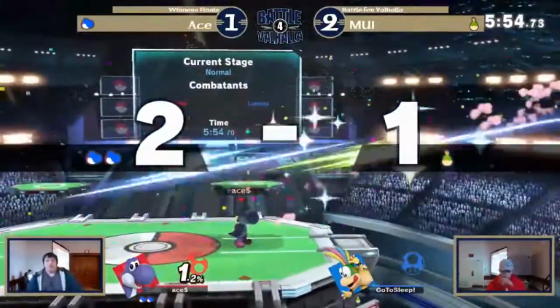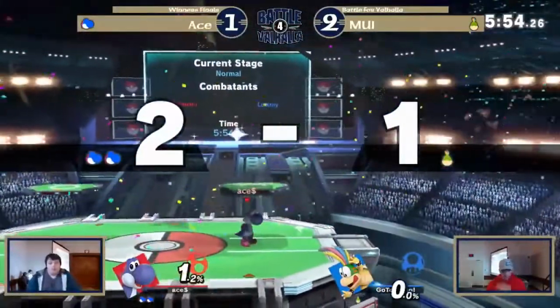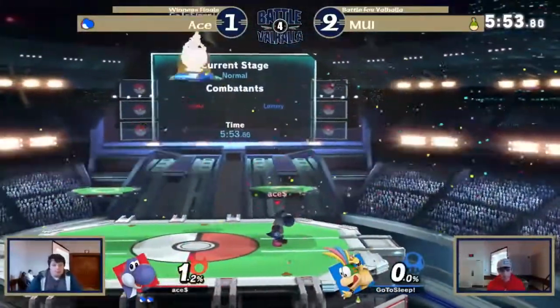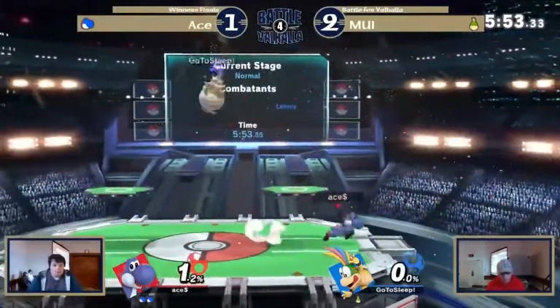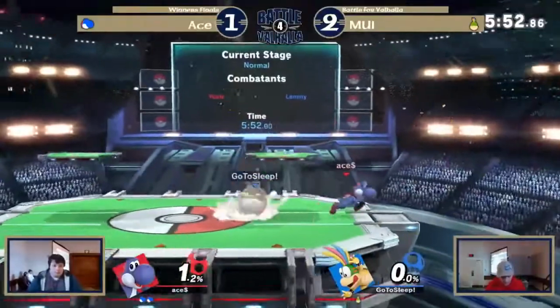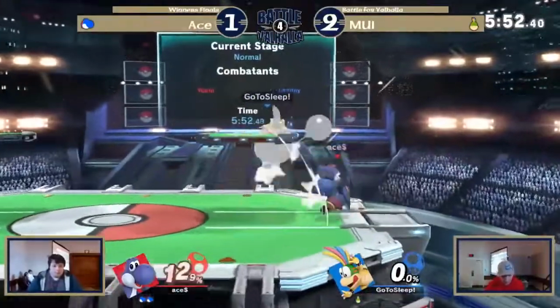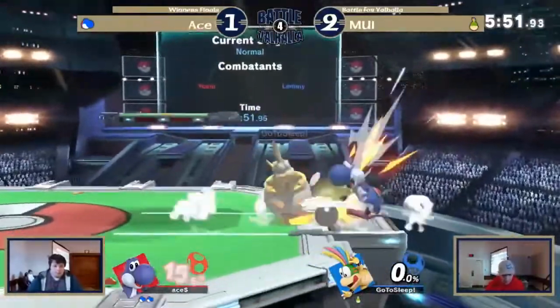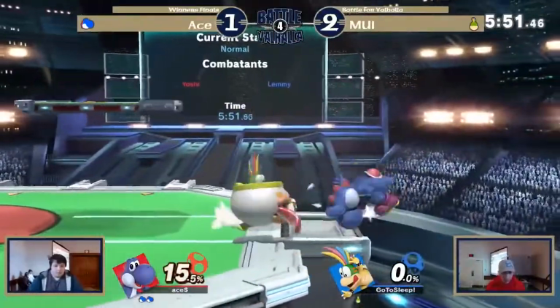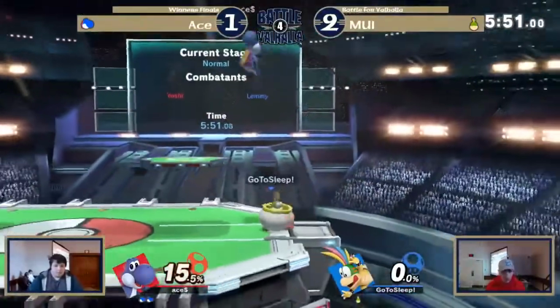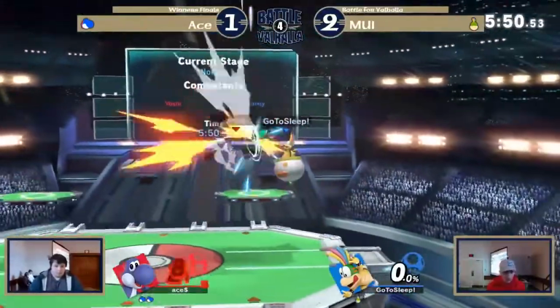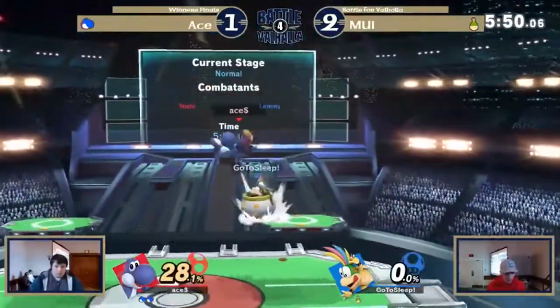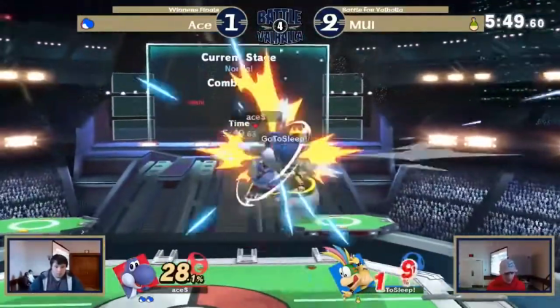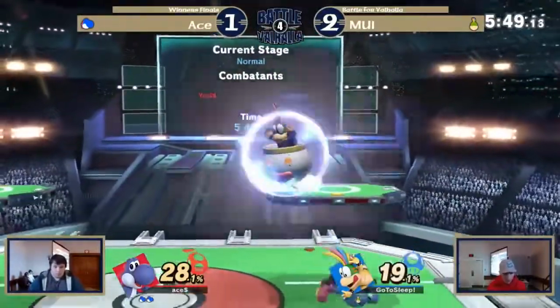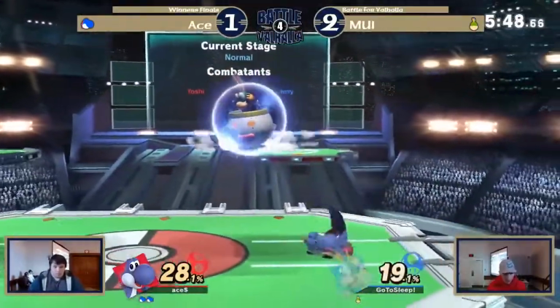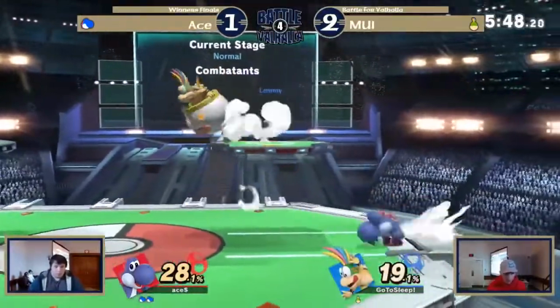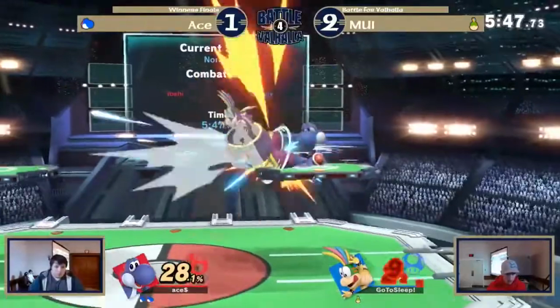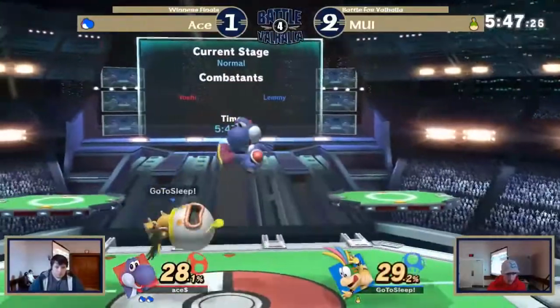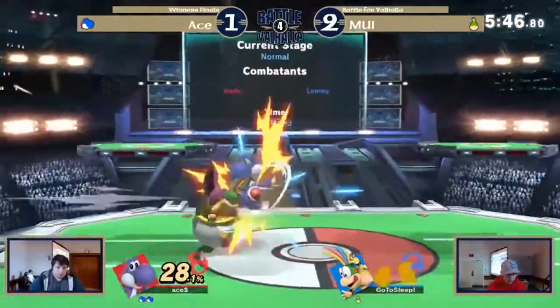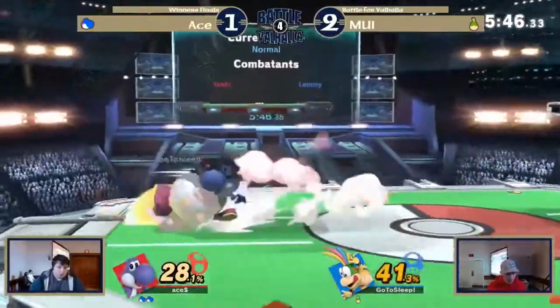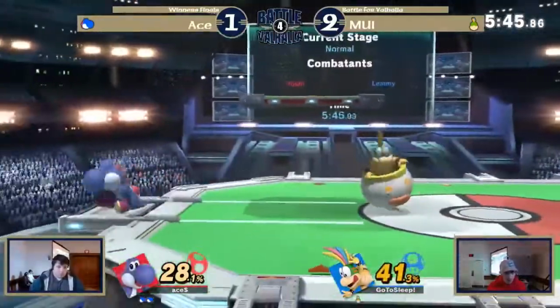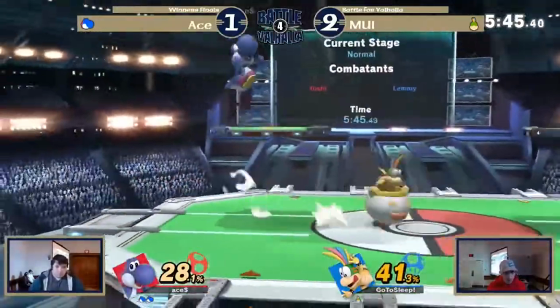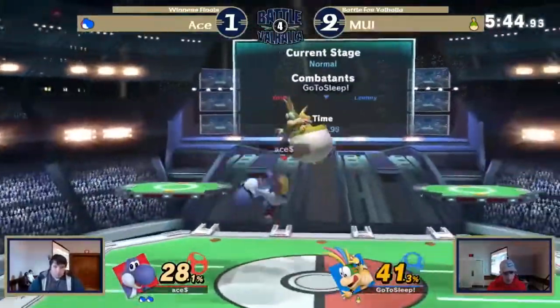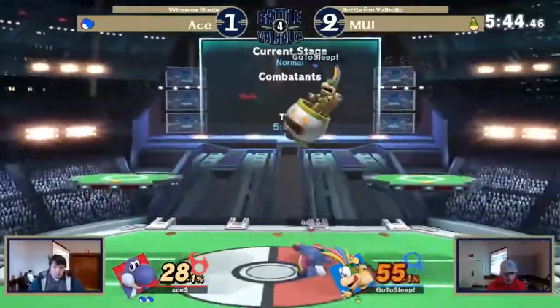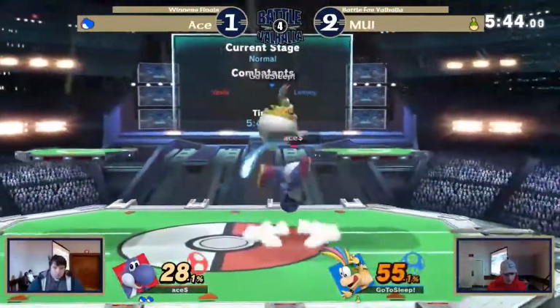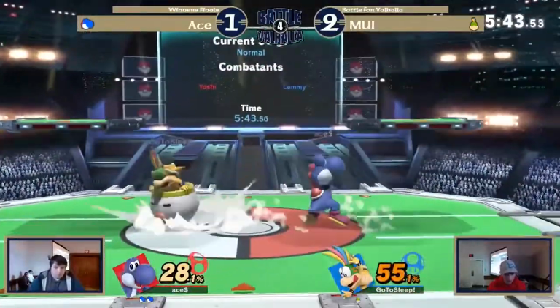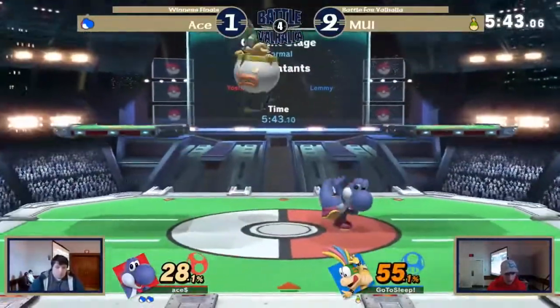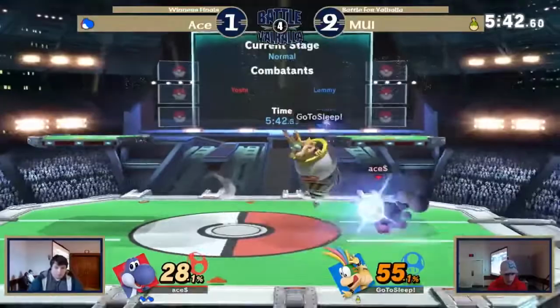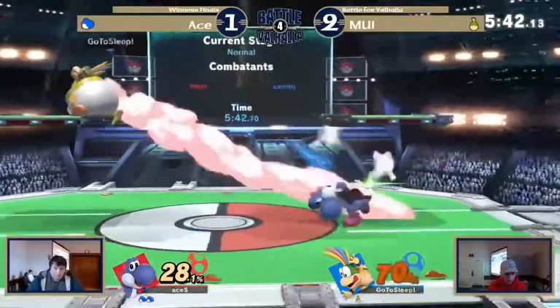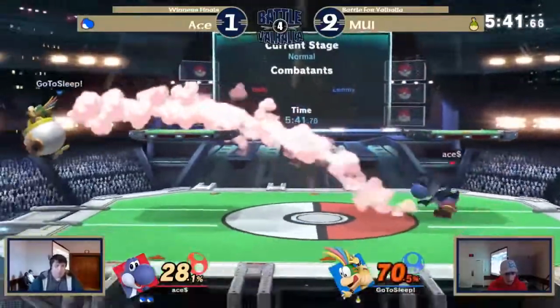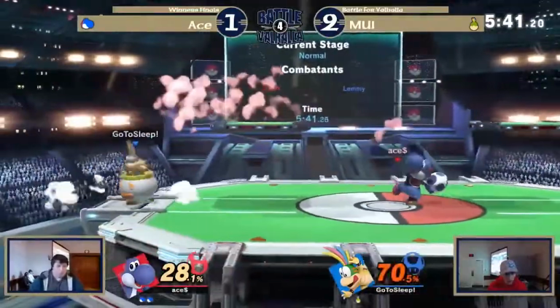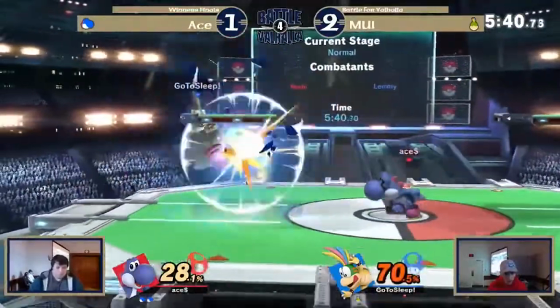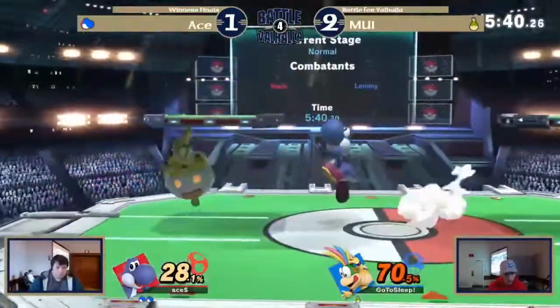Does read the nair though. The falling nair gets the fsmash — that will be the stock. He's off almost two stocks basically. He couldn't get off the platform. He gets the tech. He tries to go for the tech chase, but Lemmy techs the other way and the base doesn't read it properly.